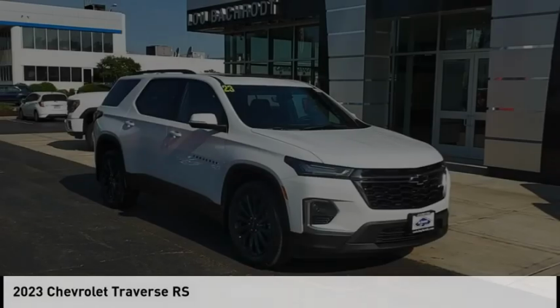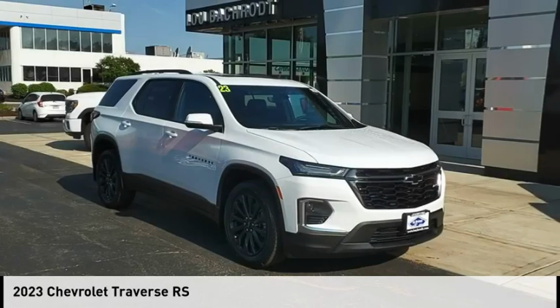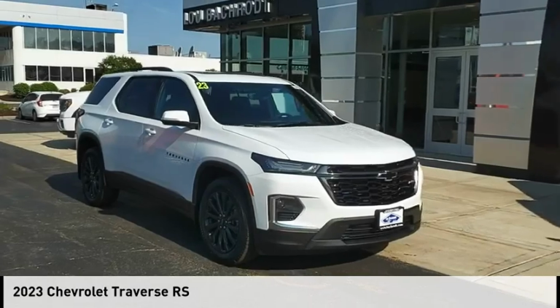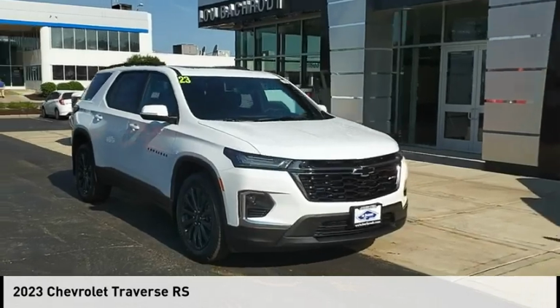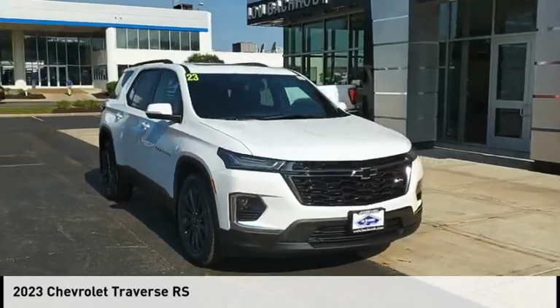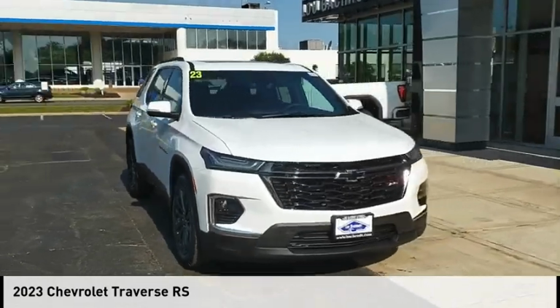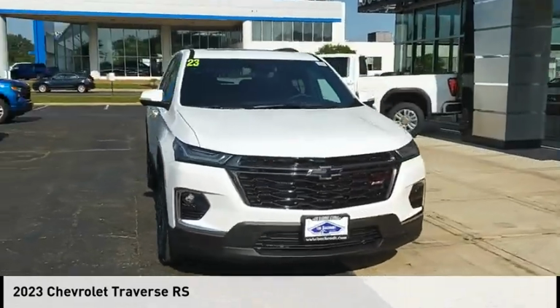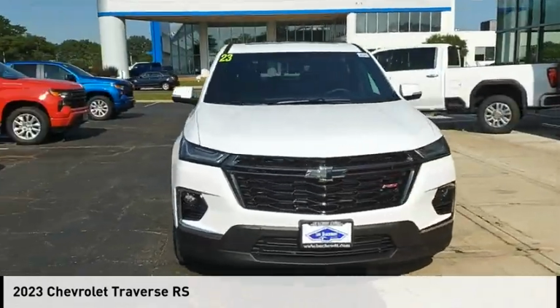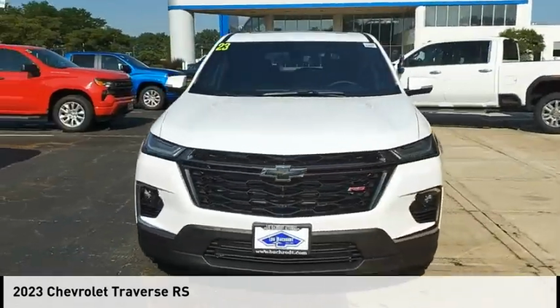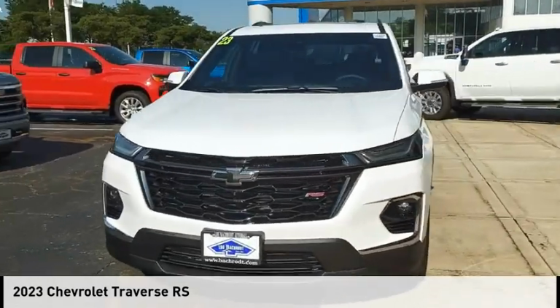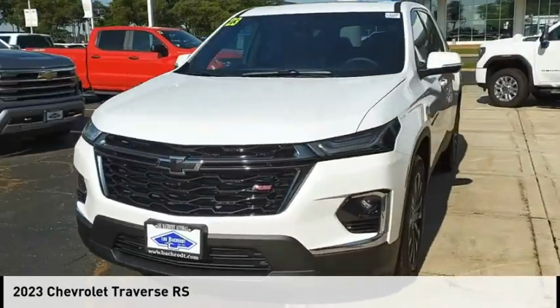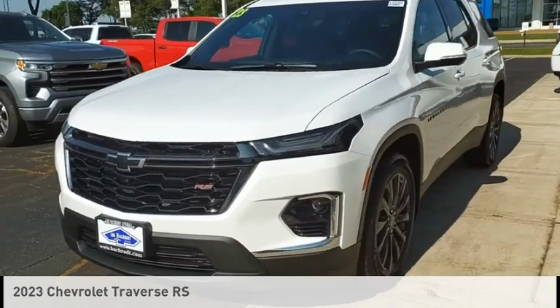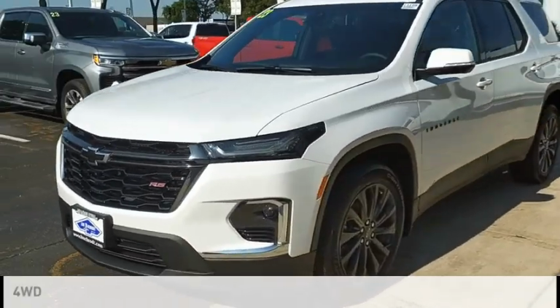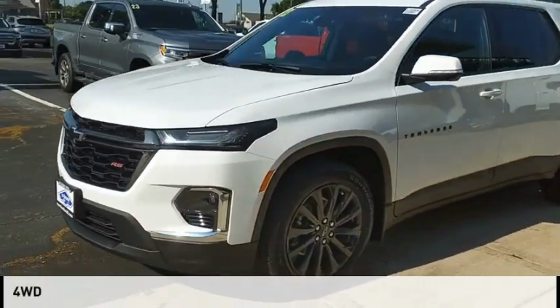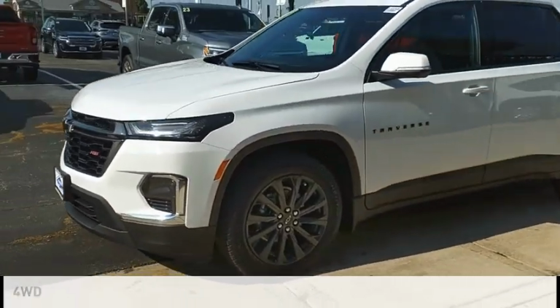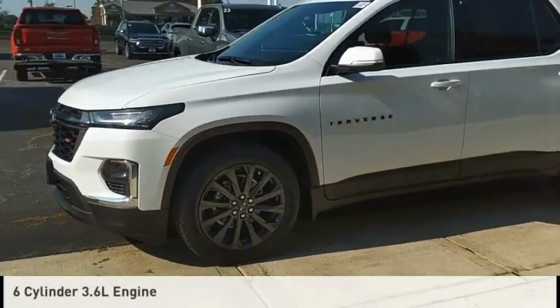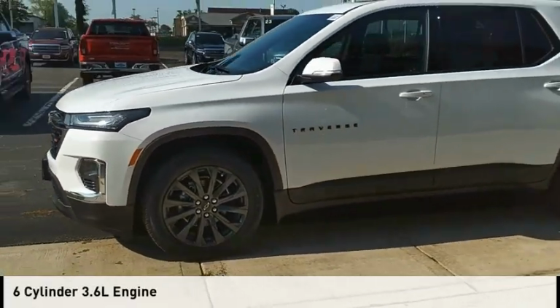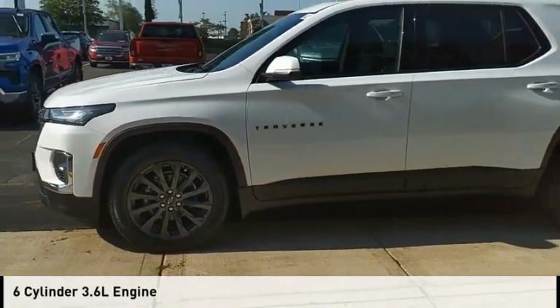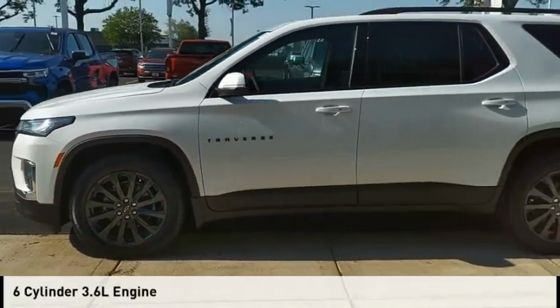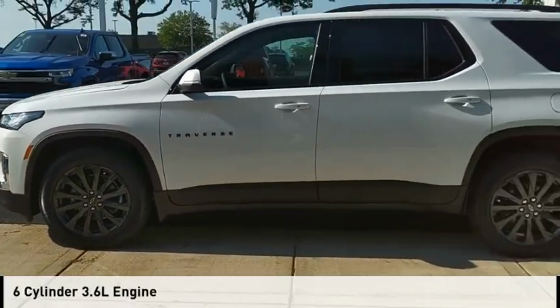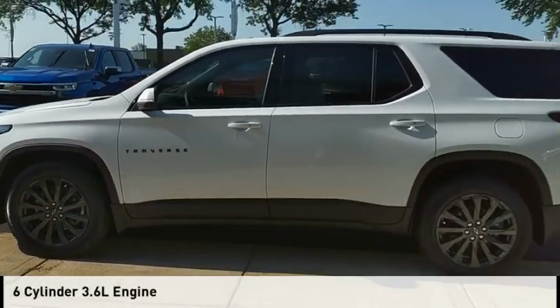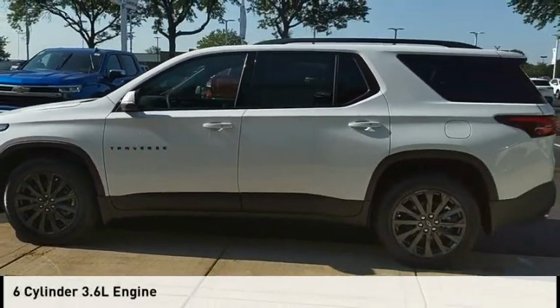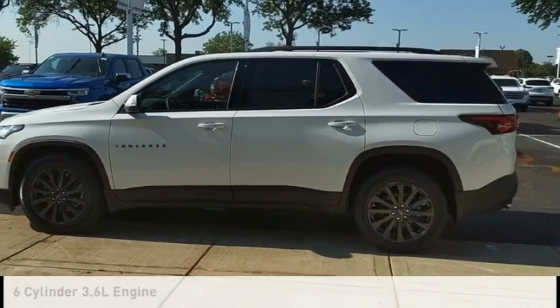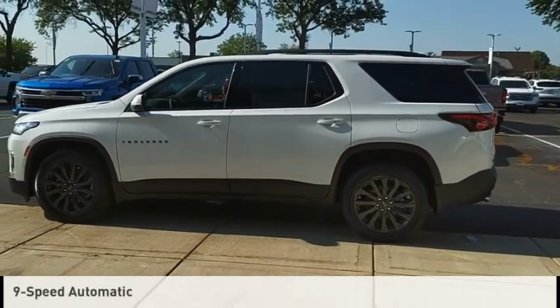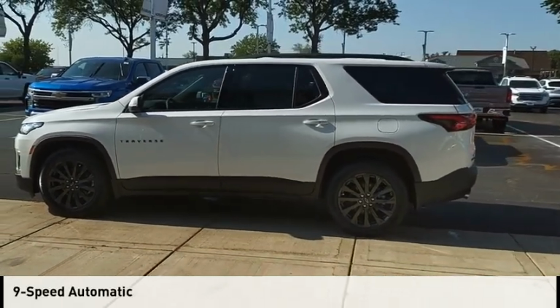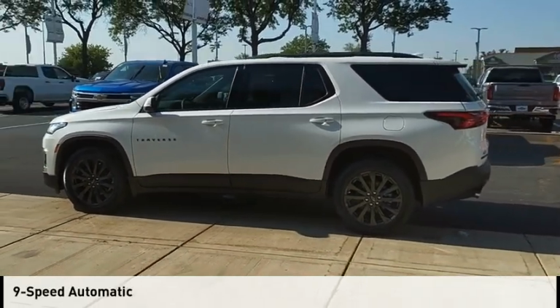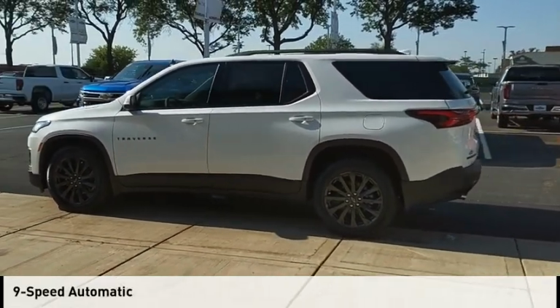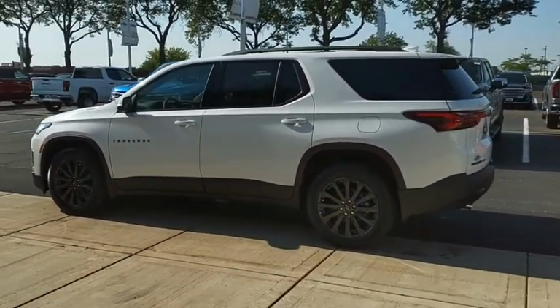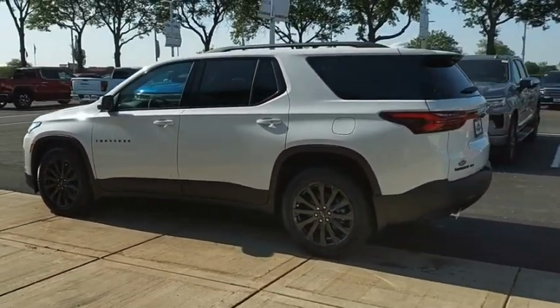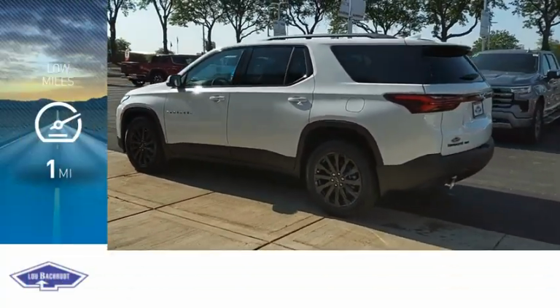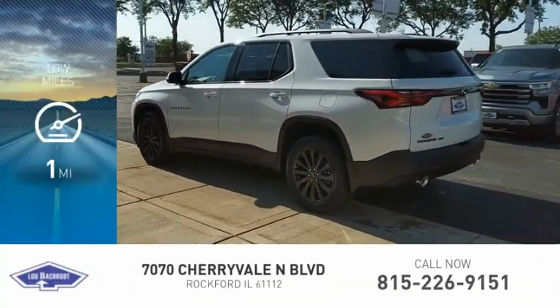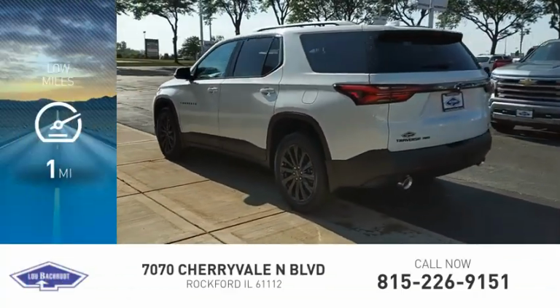Come test drive the 2023 Traverse. This vehicle is powered by a four-wheel drive six-cylinder 3.6 liter engine and comes with a nine-speed automatic transmission. This vehicle has less than 100 miles.